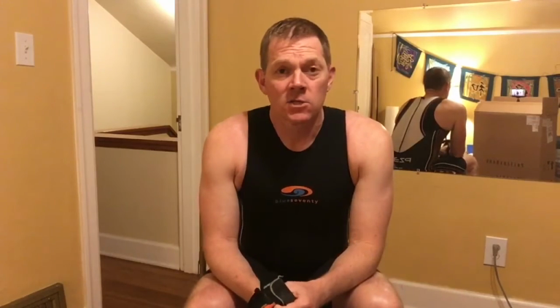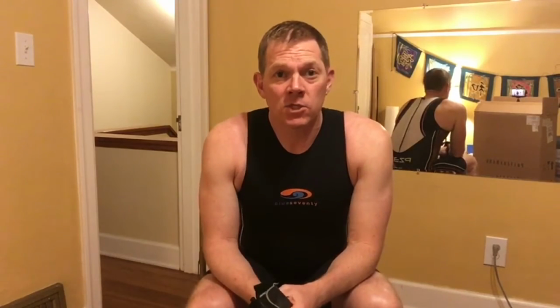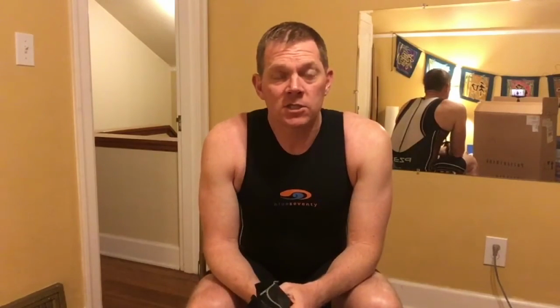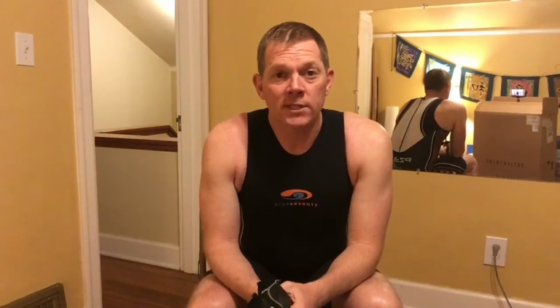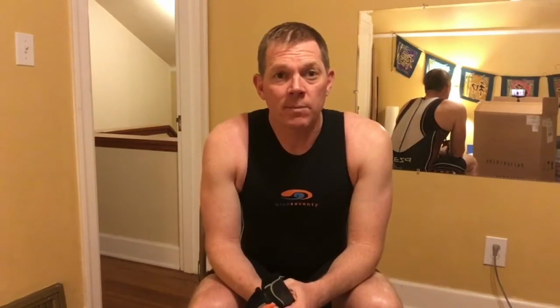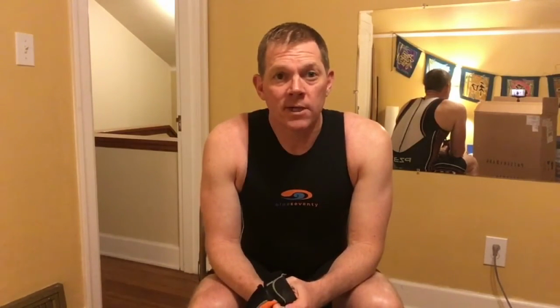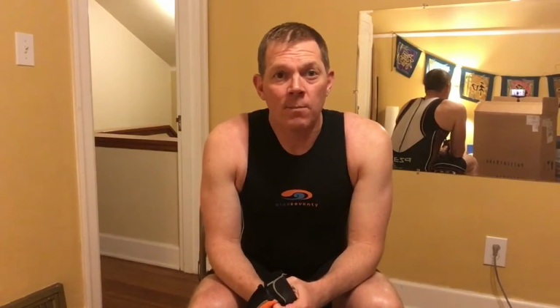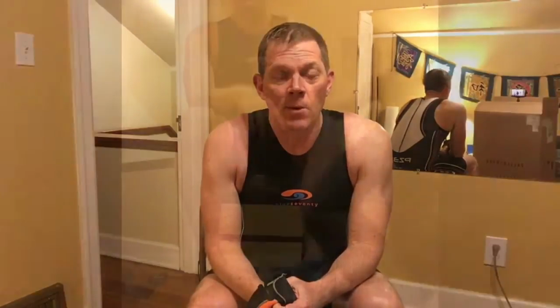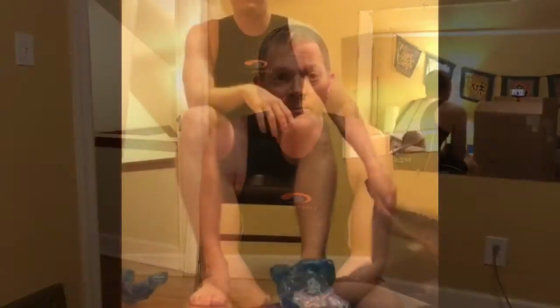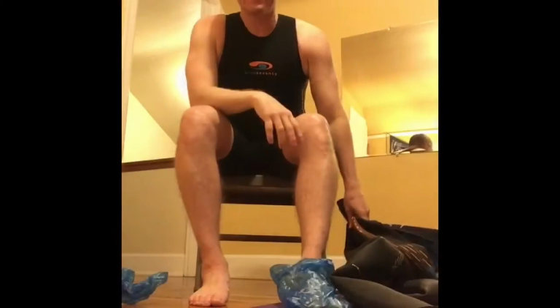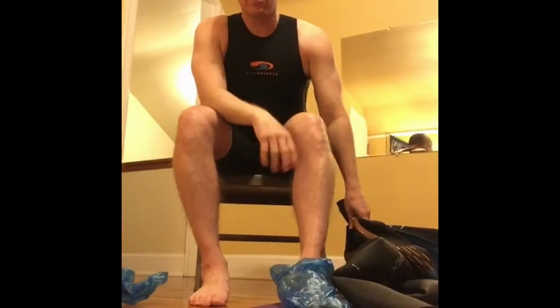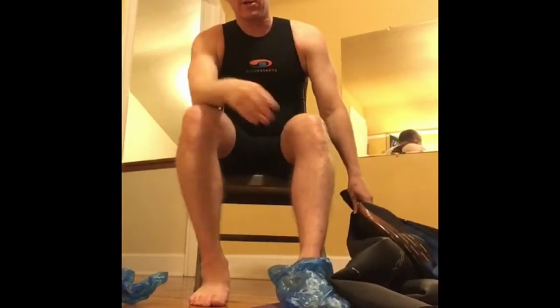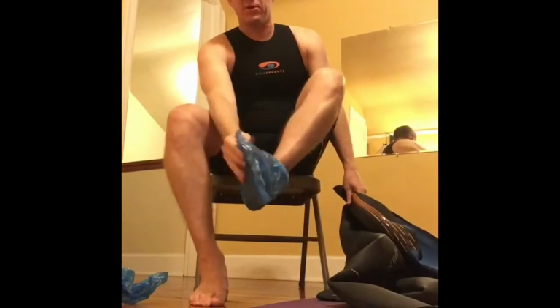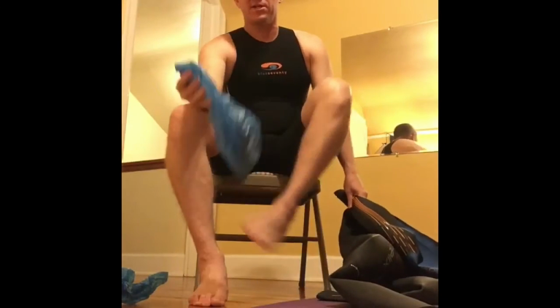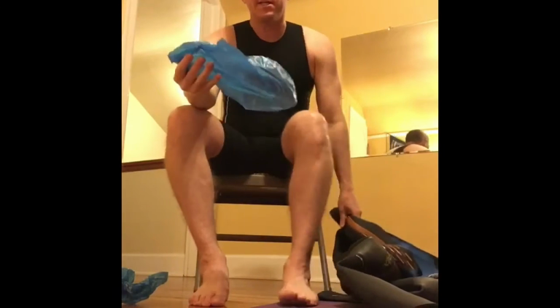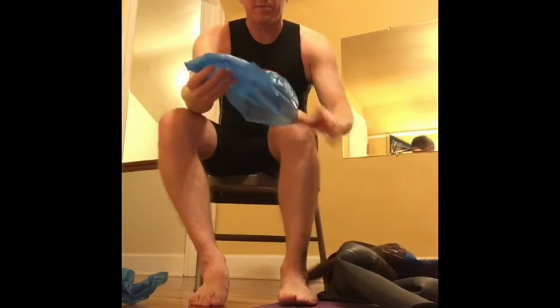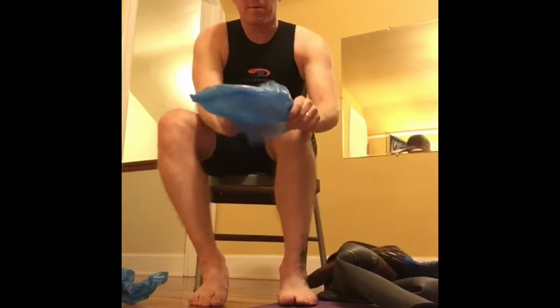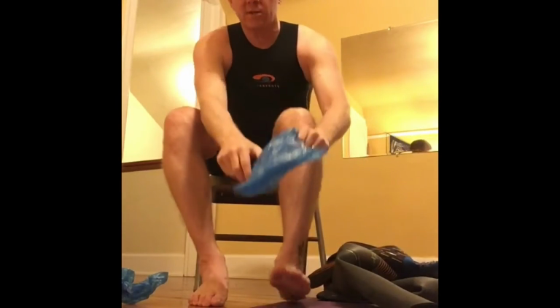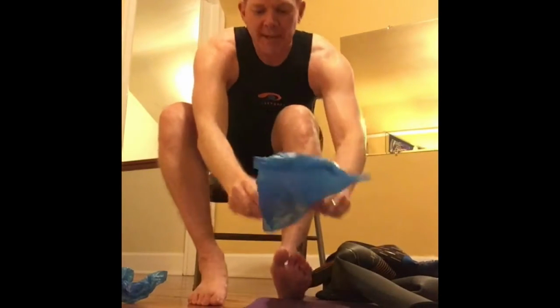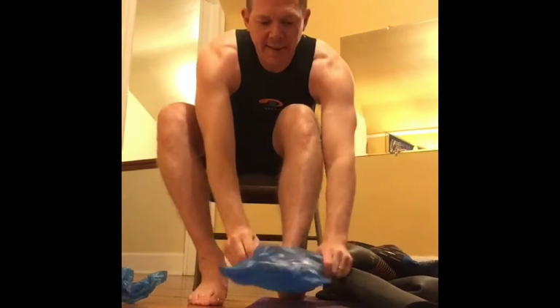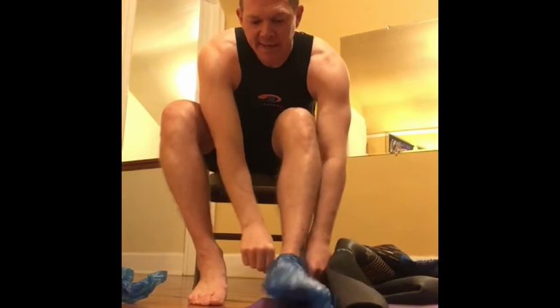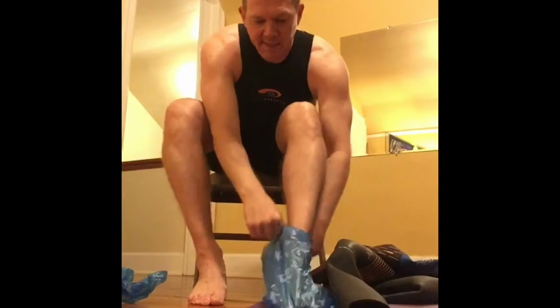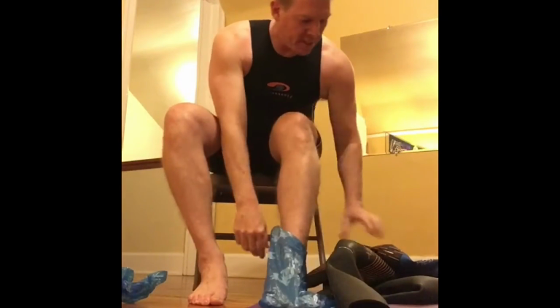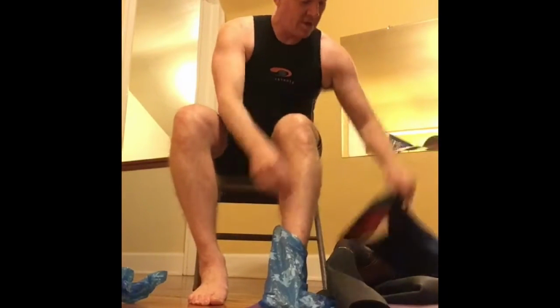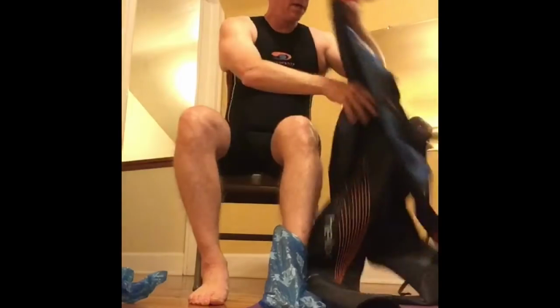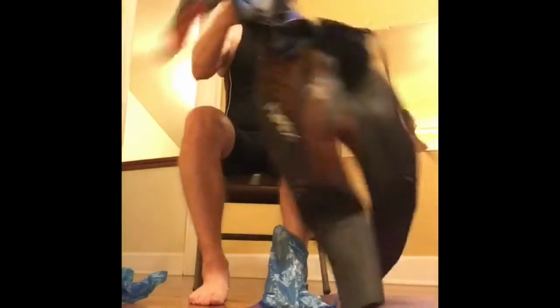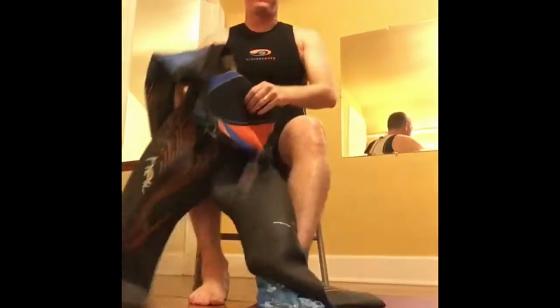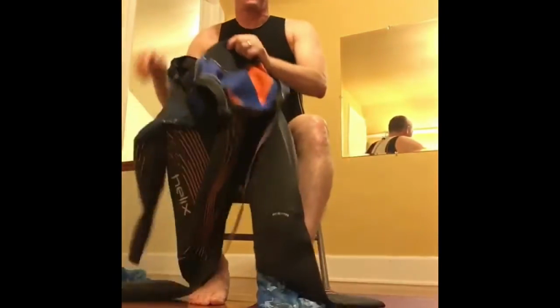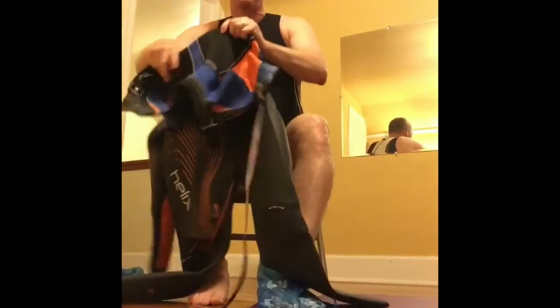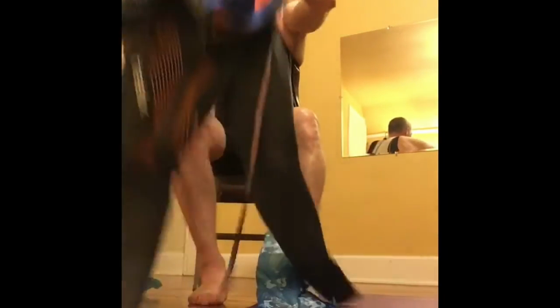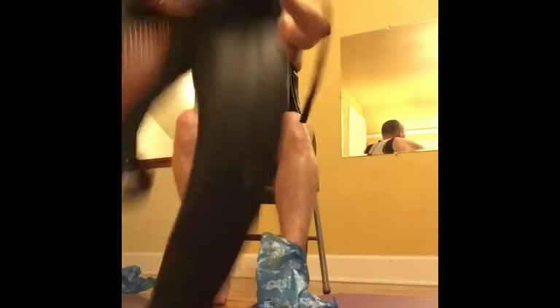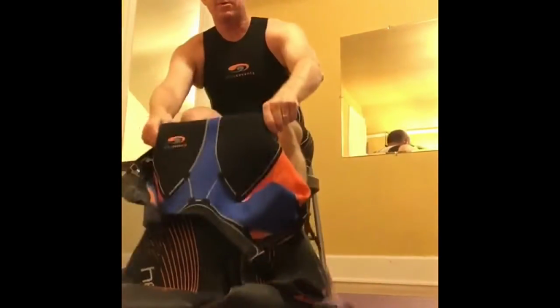I'm going to show you just some quick tips about how I put on my wetsuit. You don't necessarily need these, but some people like to use a plastic bag — it can help get your feet and your hands through. I'm going to do one each way.